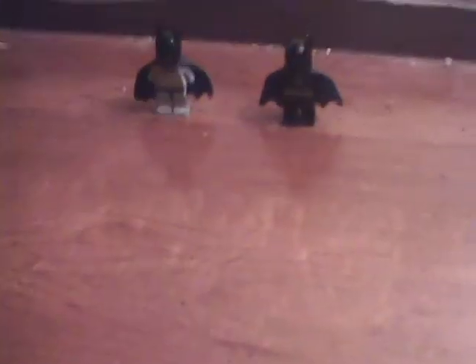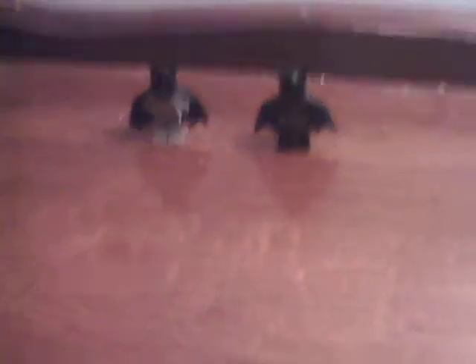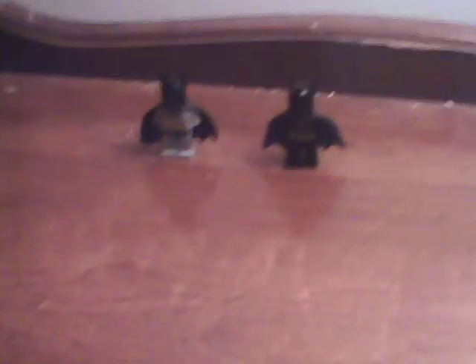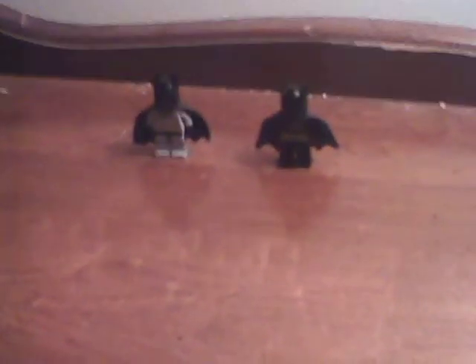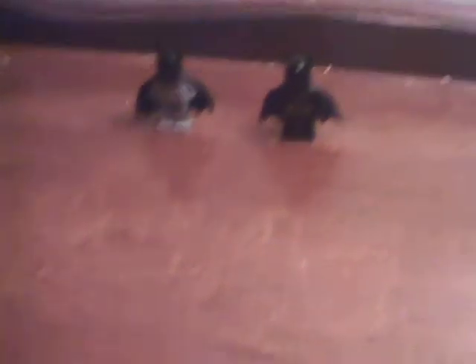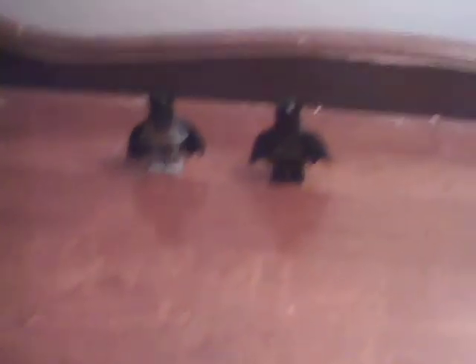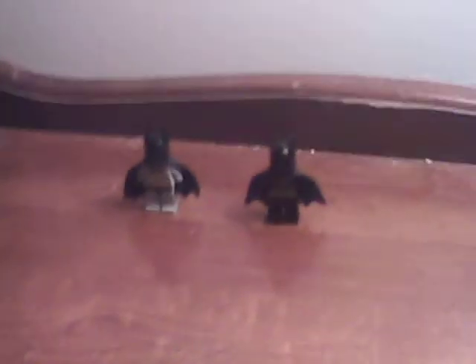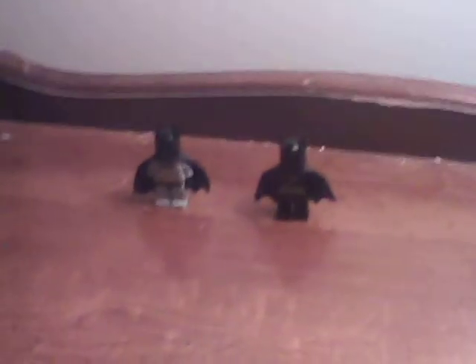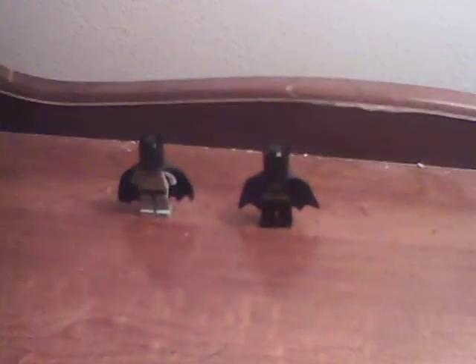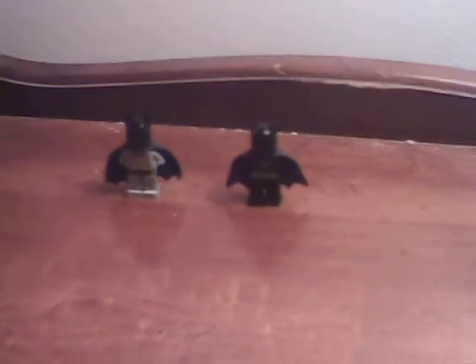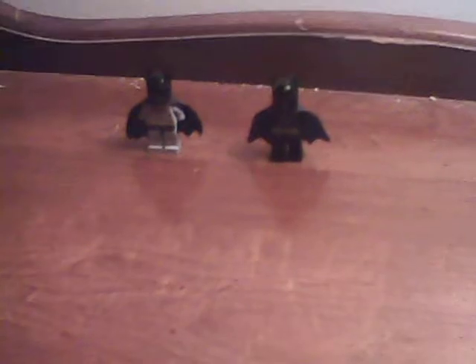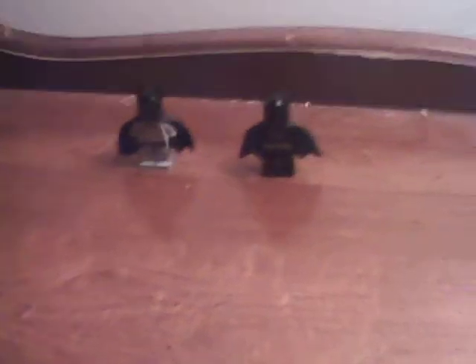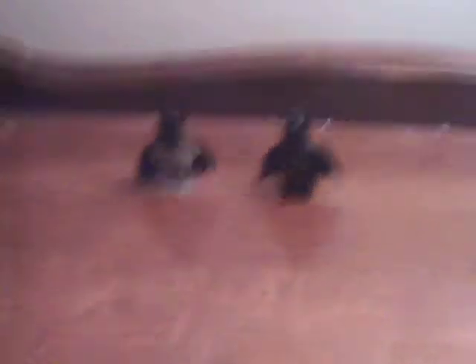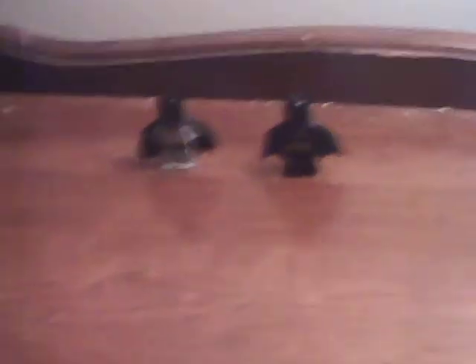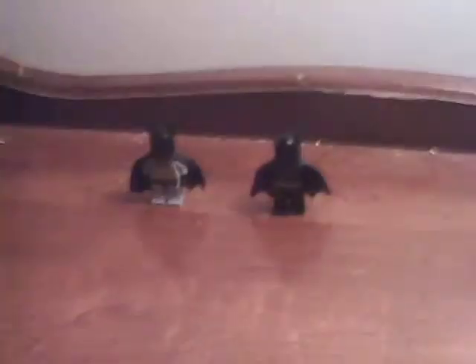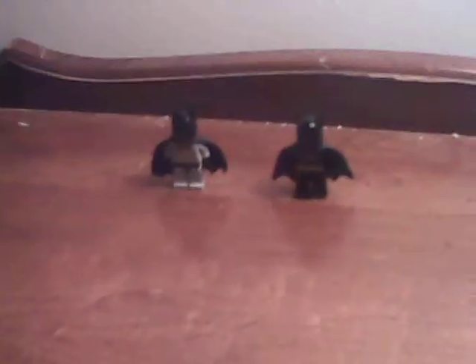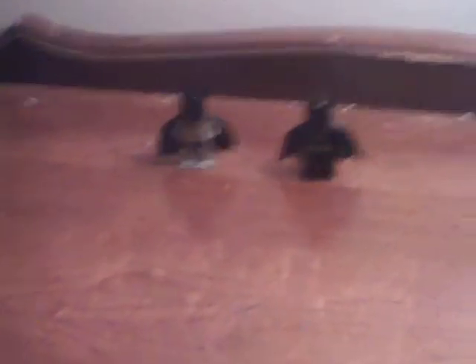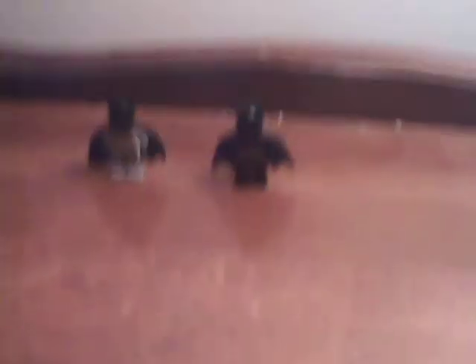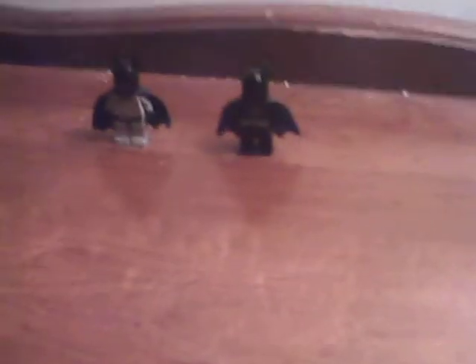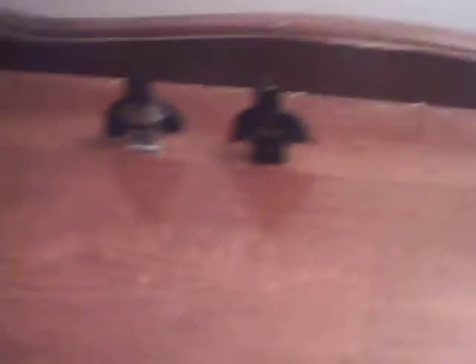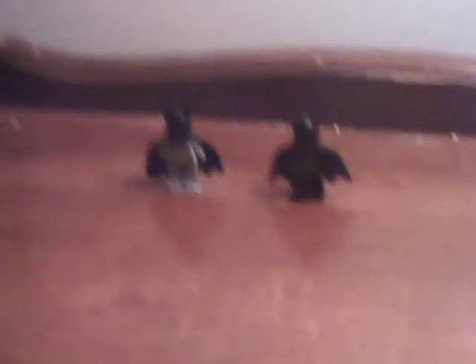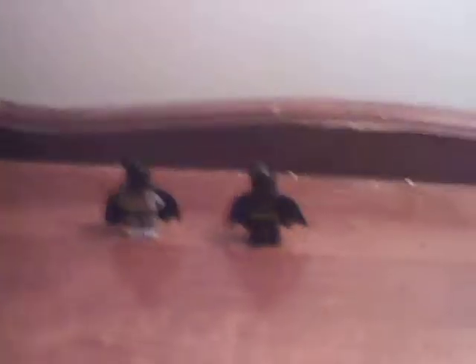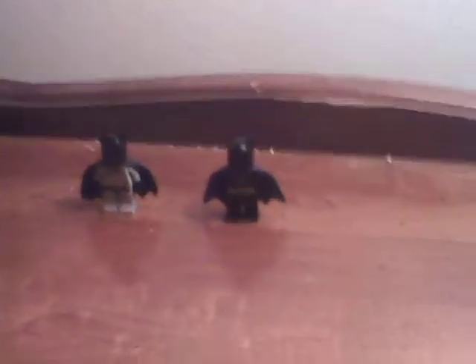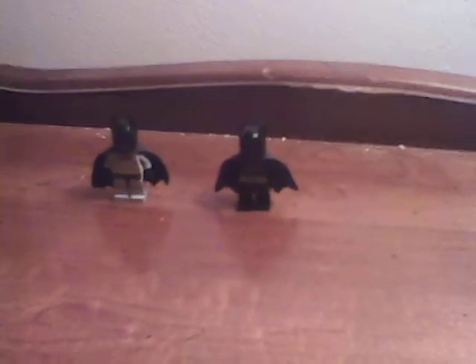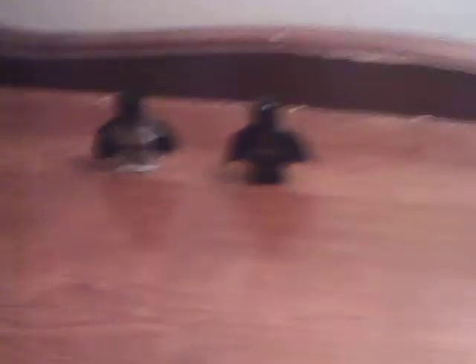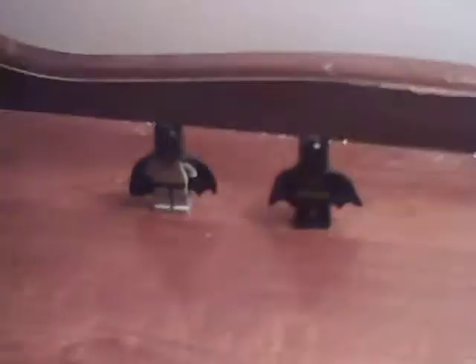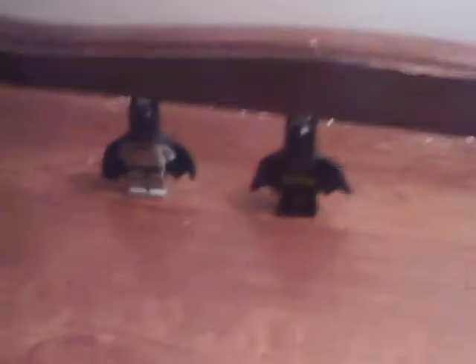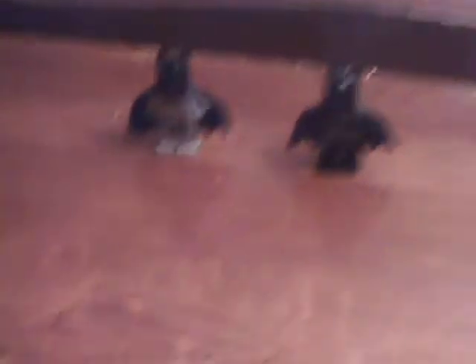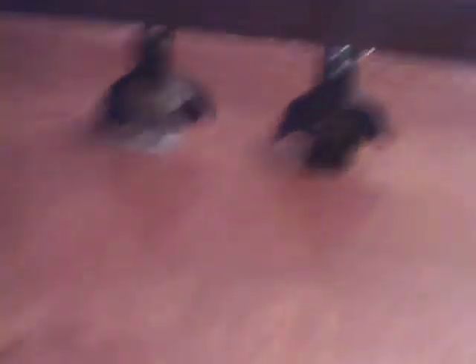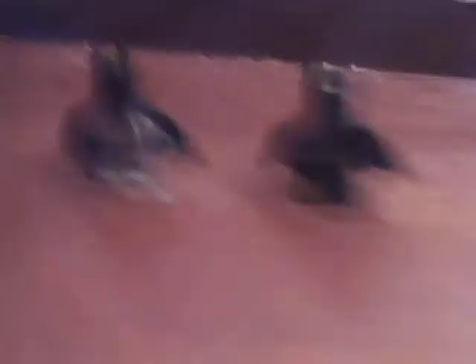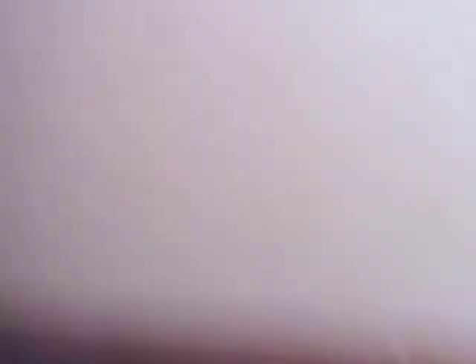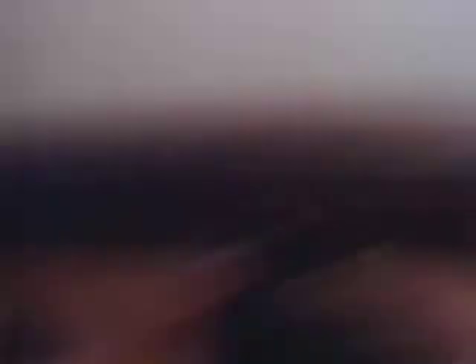Hey guys. Today isn't a LEGO review. Today is something really interesting, and these are obviously two LEGO Batman, which I'm going to need a close-up of.